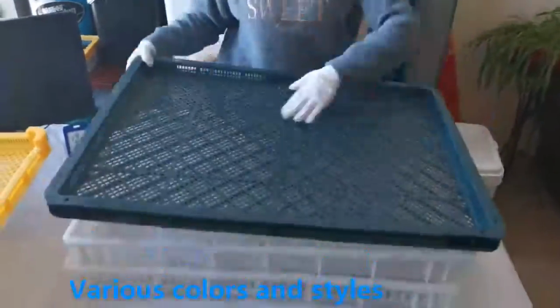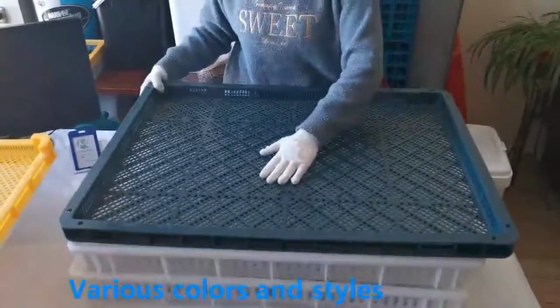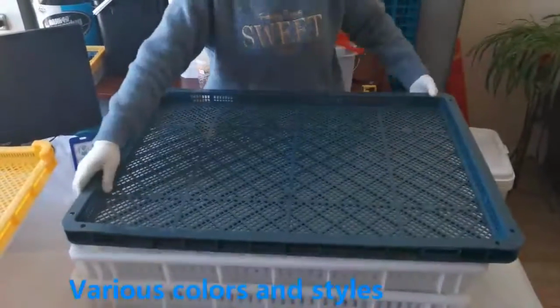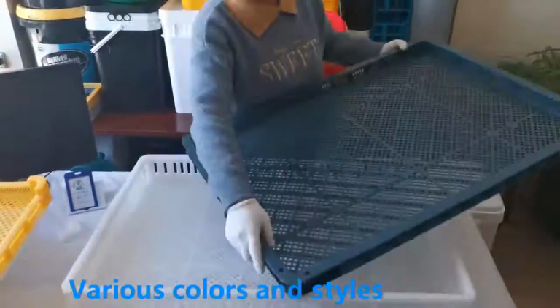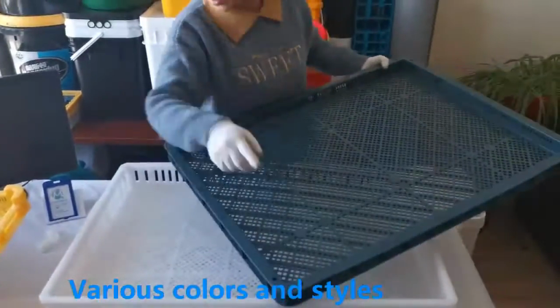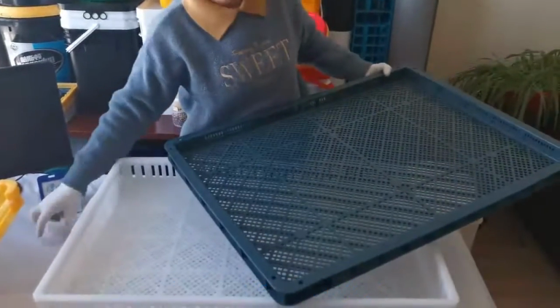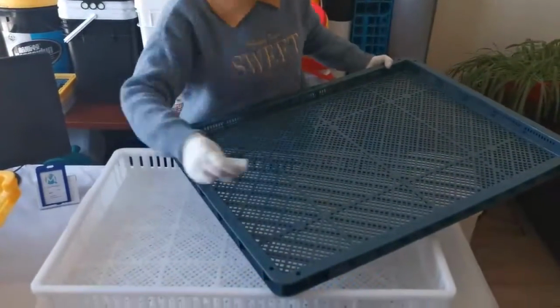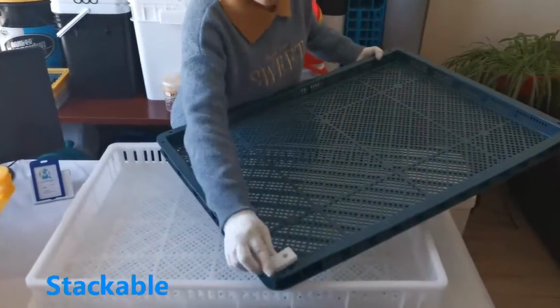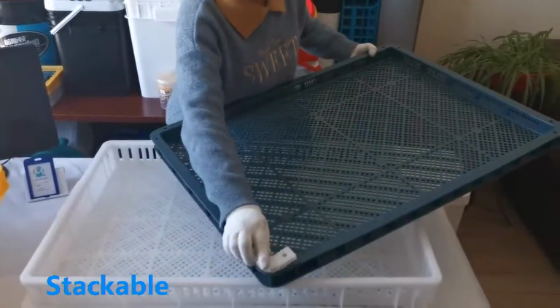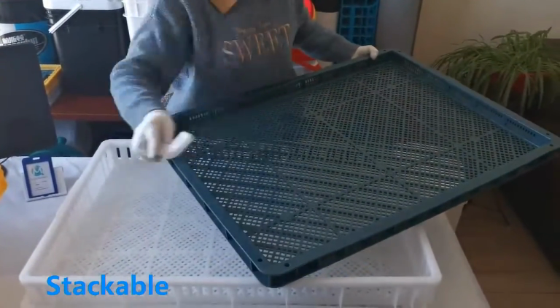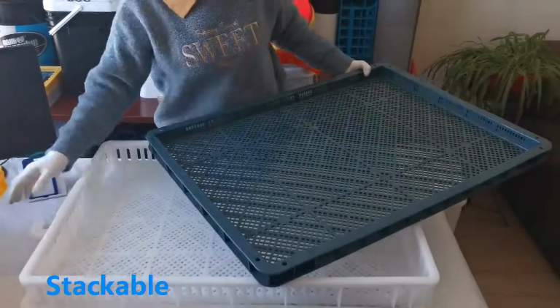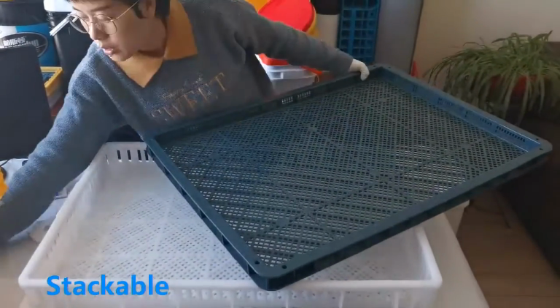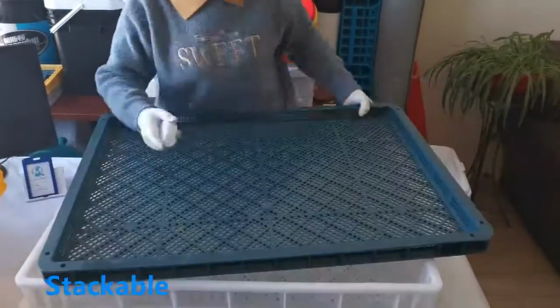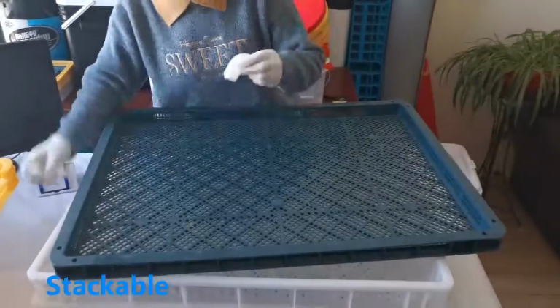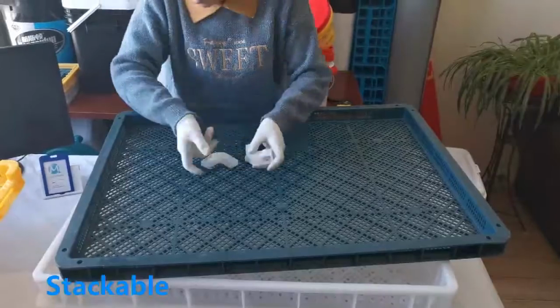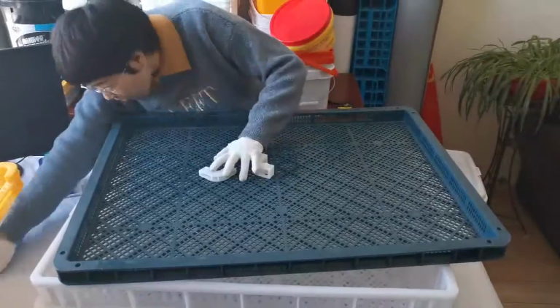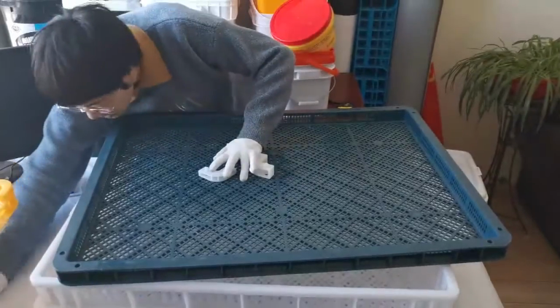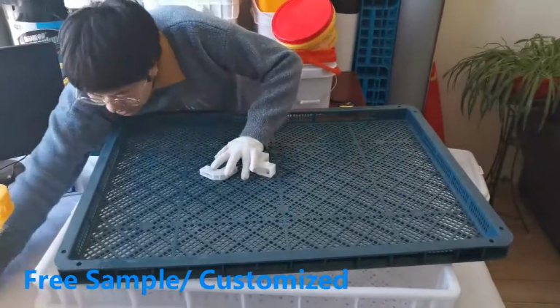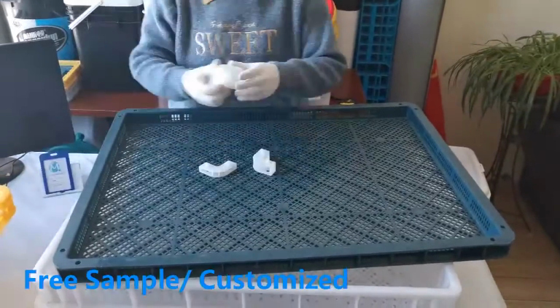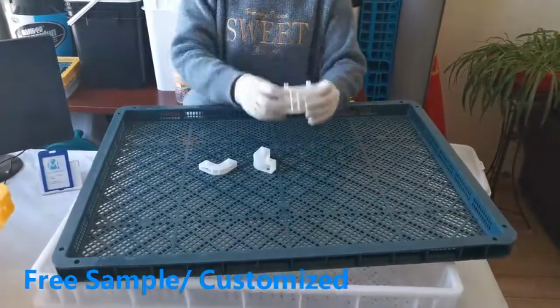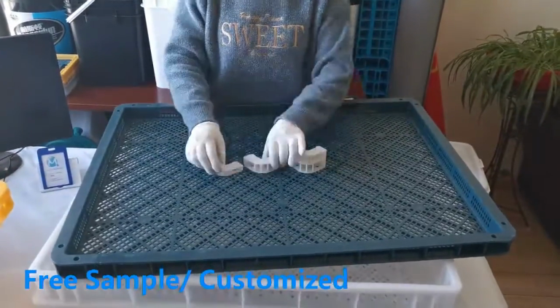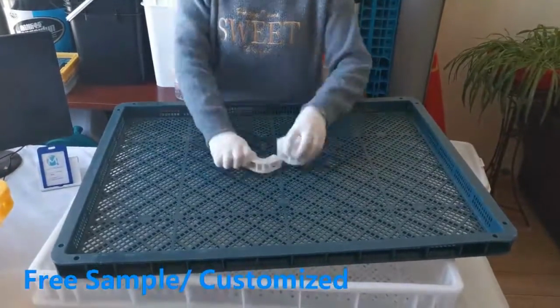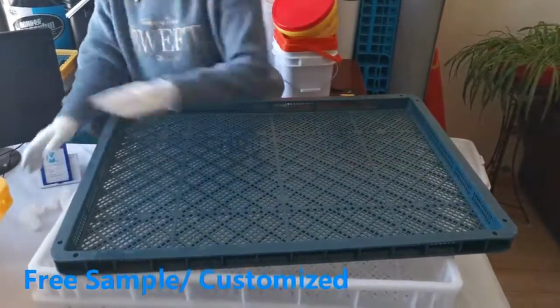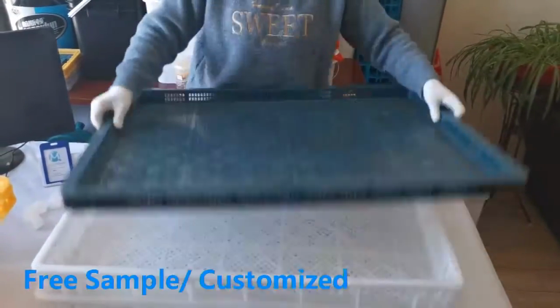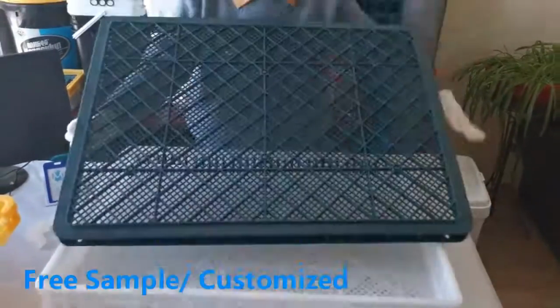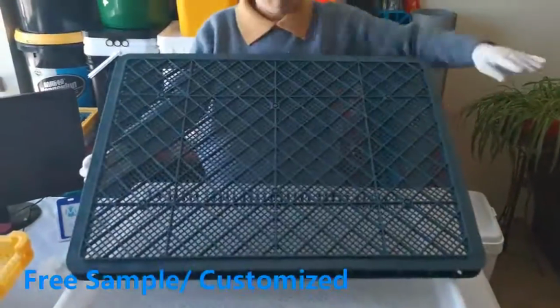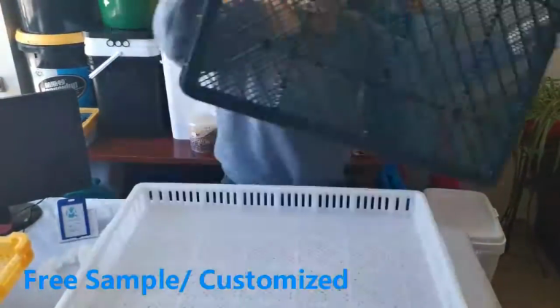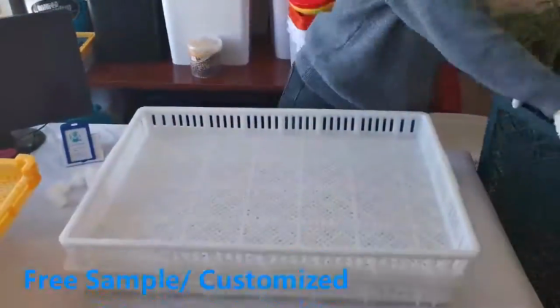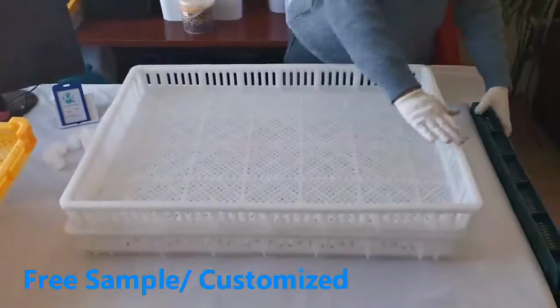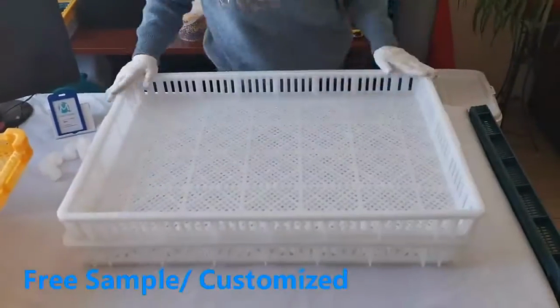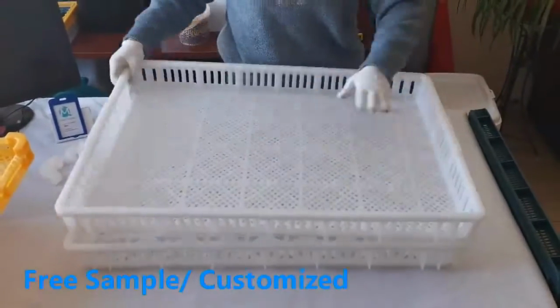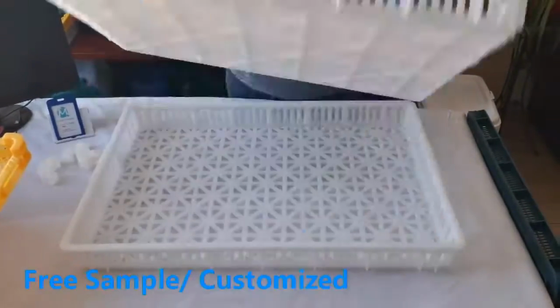Rib design makes the overall structure stronger, increasing bearing capacity and providing a longer service life. The appearance is firm and durable, reusable, and can be stacked up to more than 10 layers.